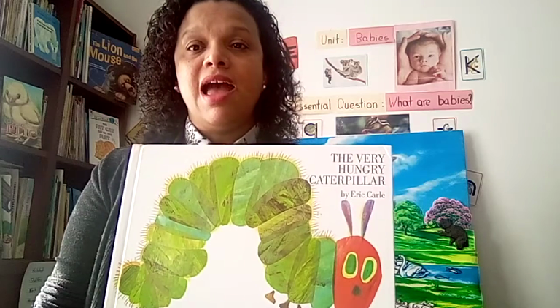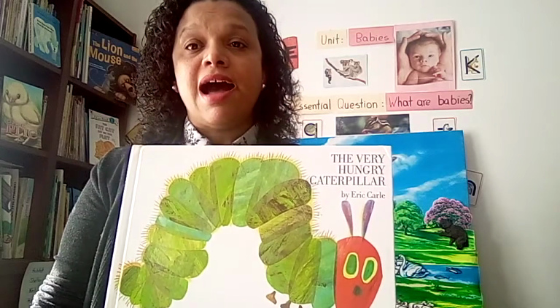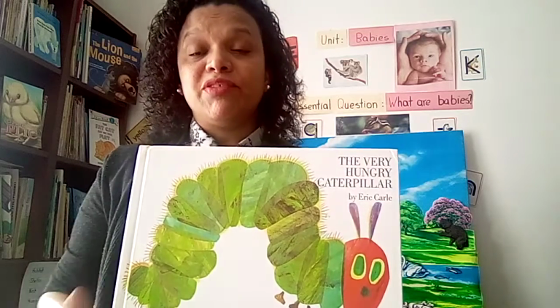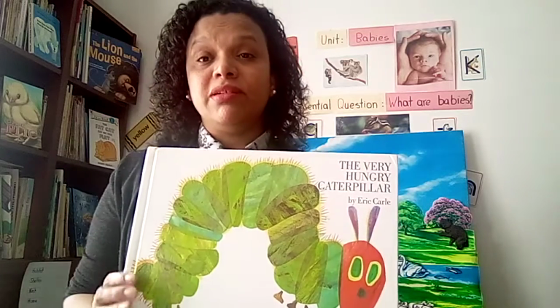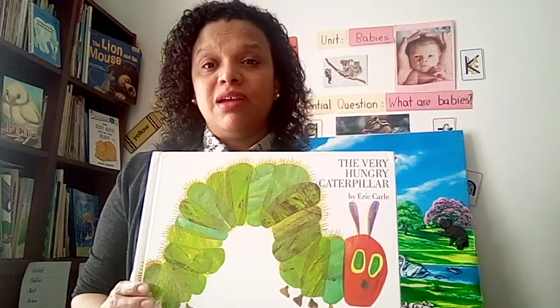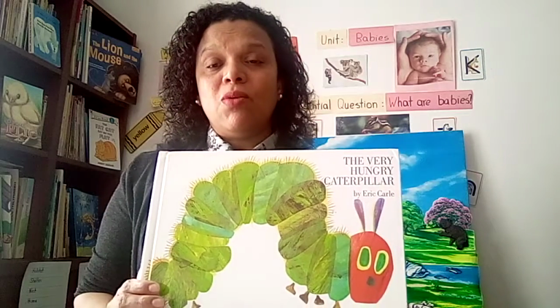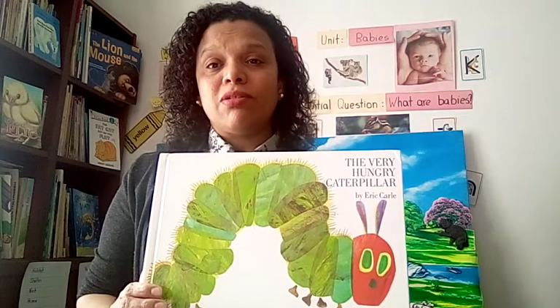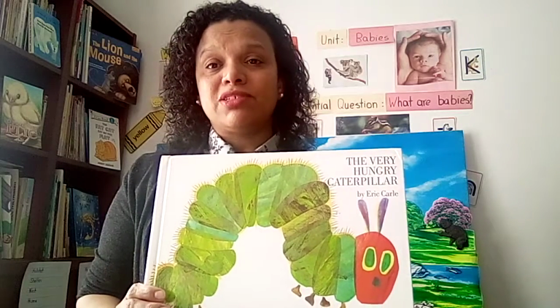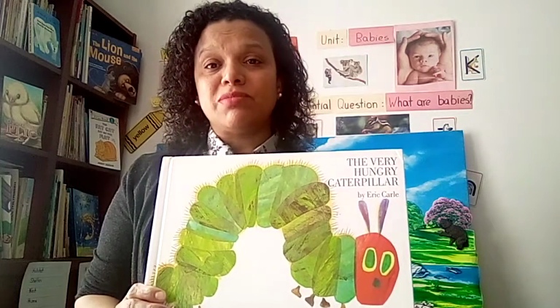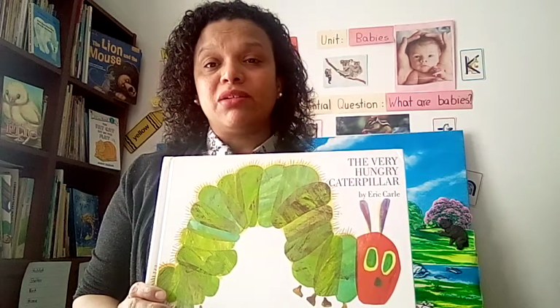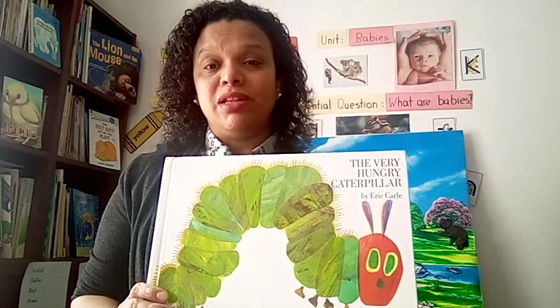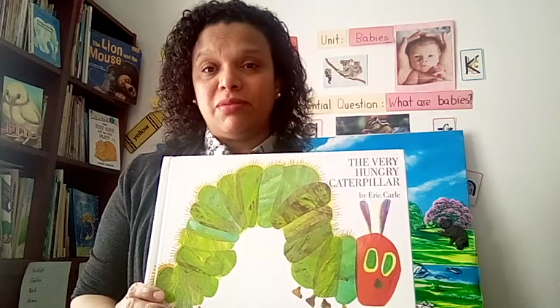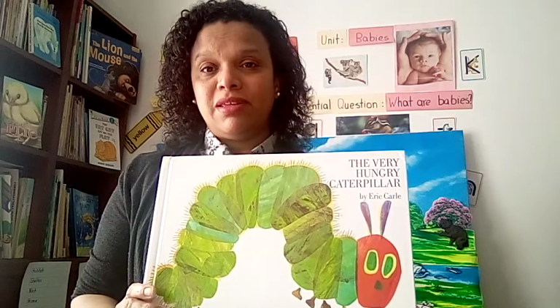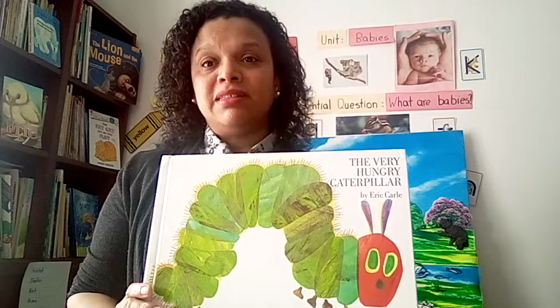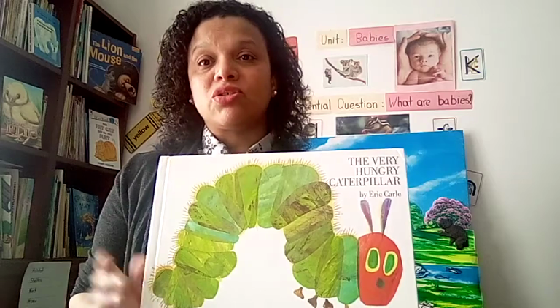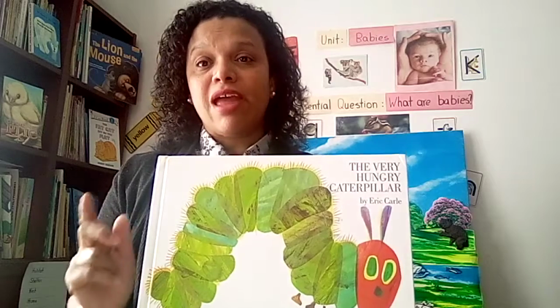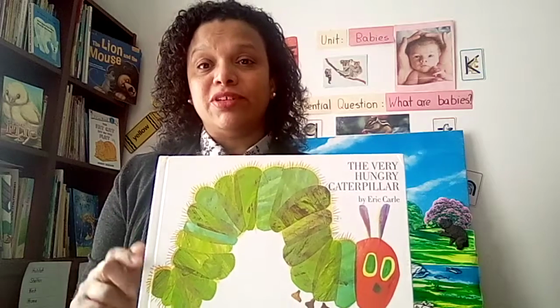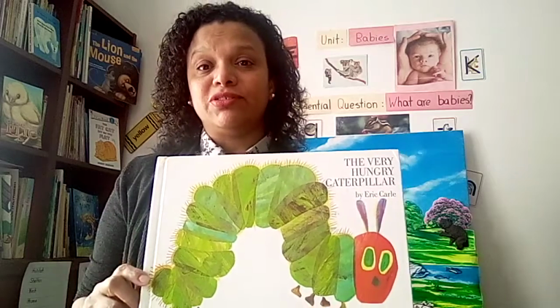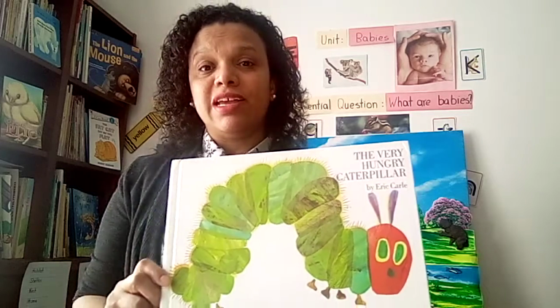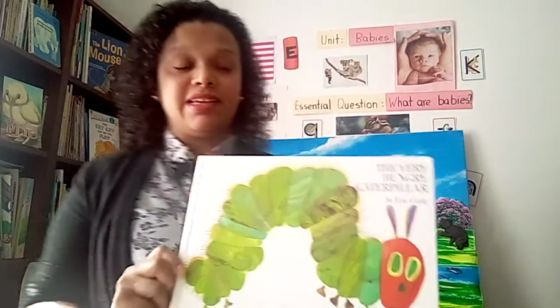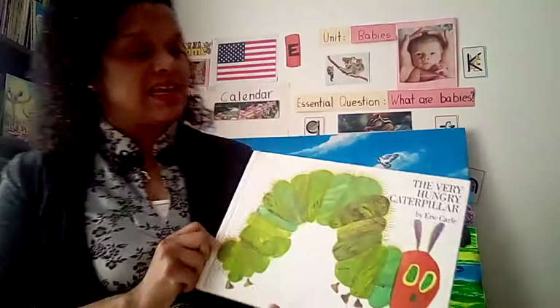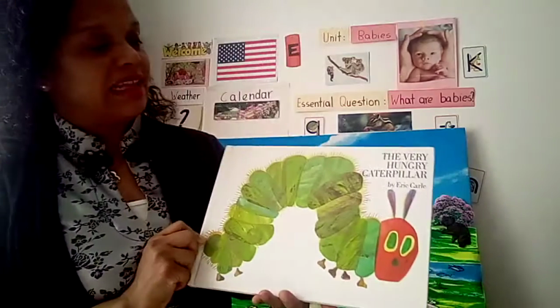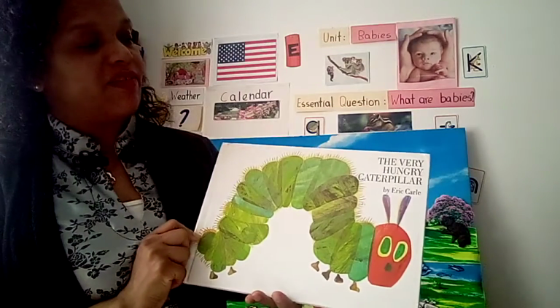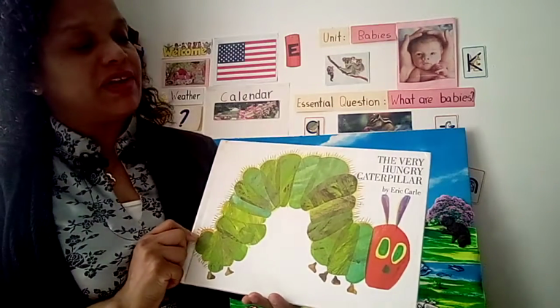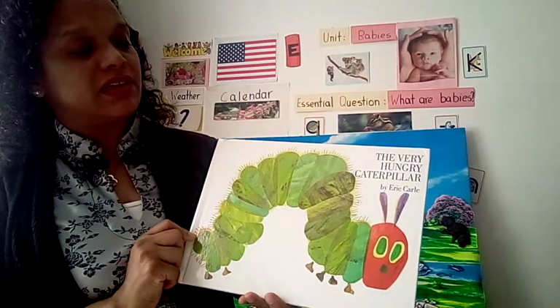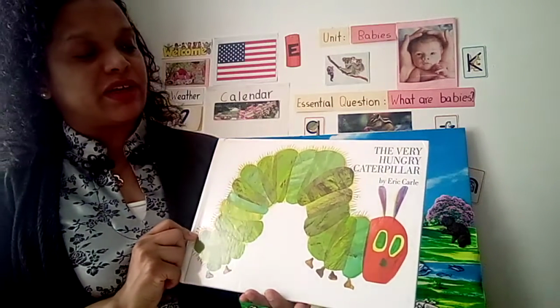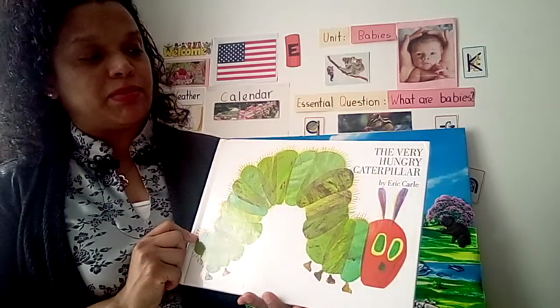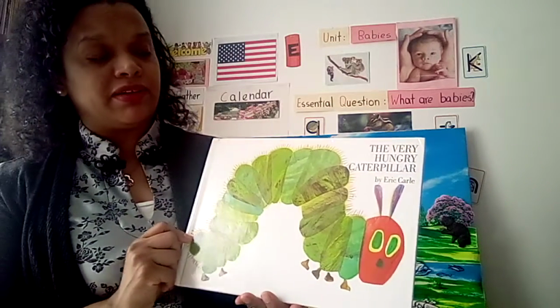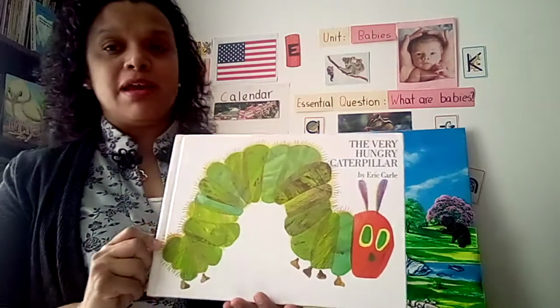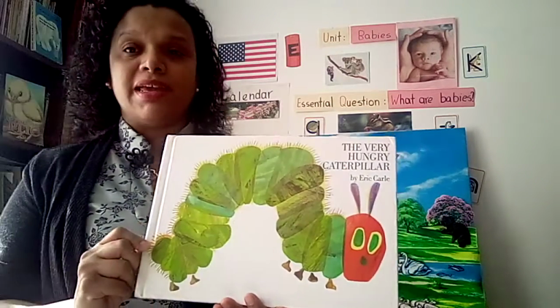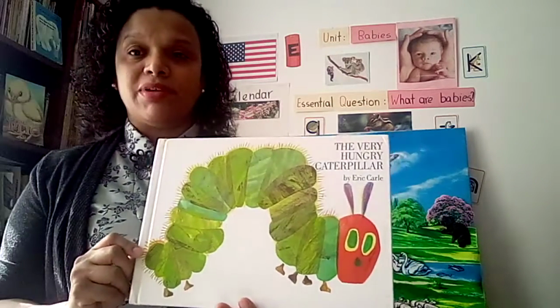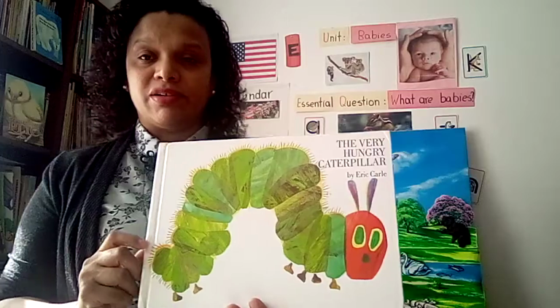Hi everyone! Welcome back to Miss Magda Reading Time. The story I have for you today is The Very Hungry Caterpillar by Eric Carle.